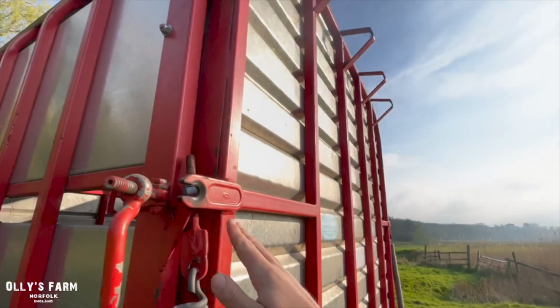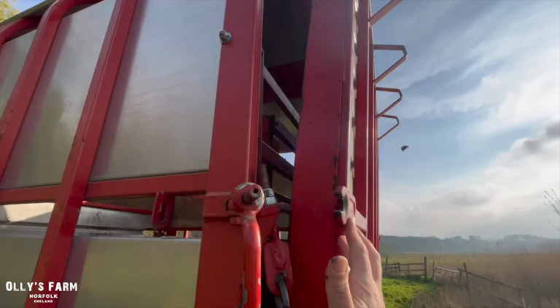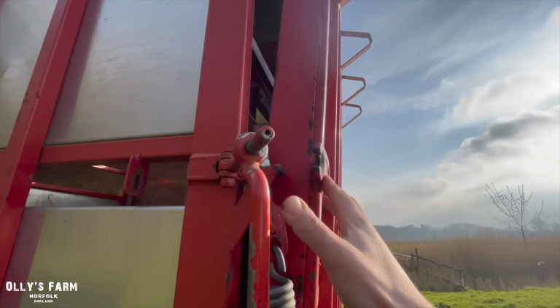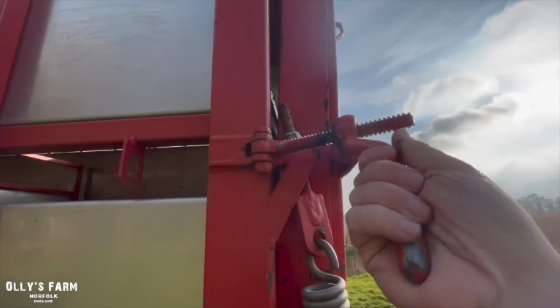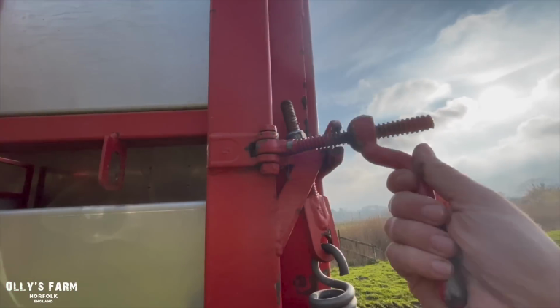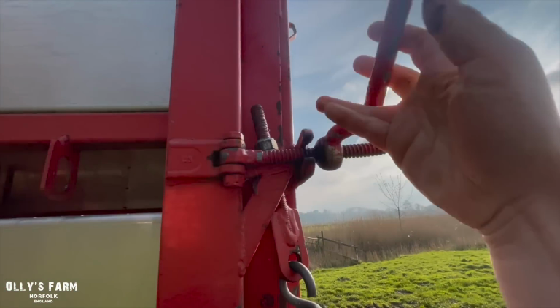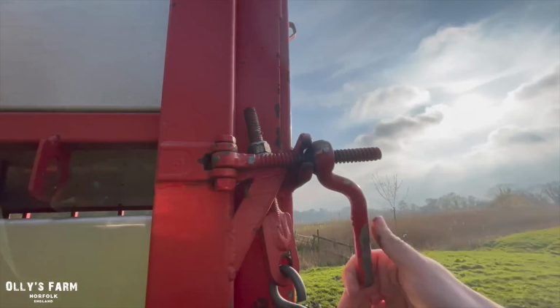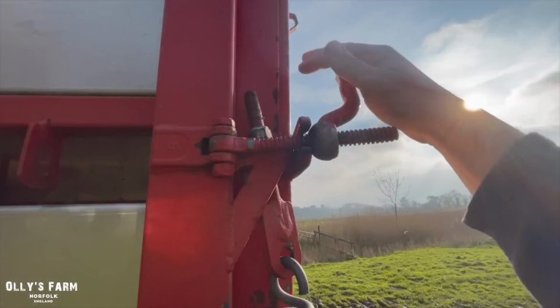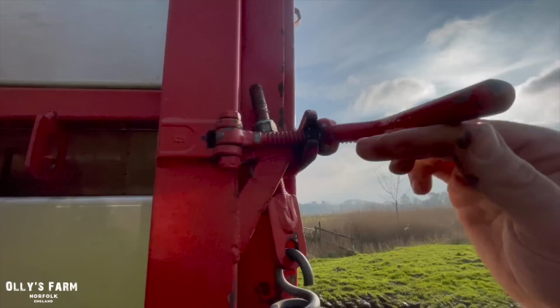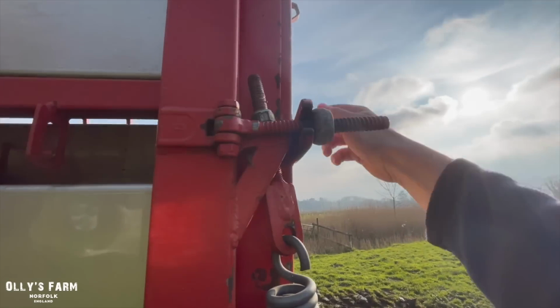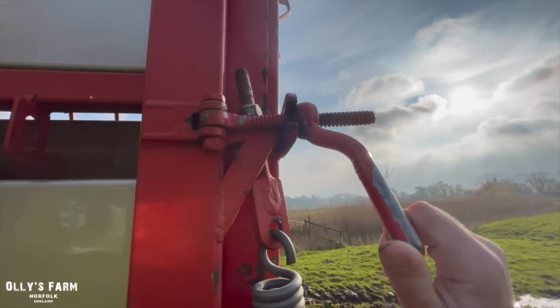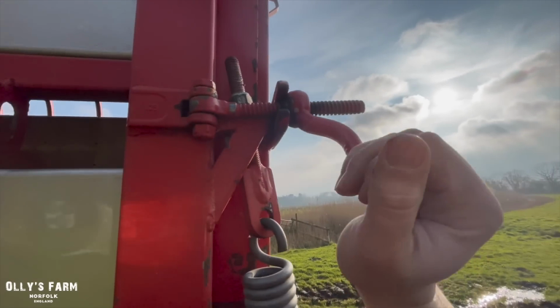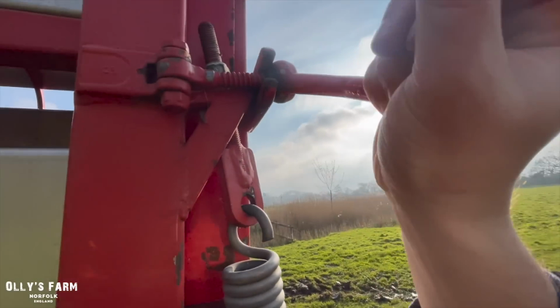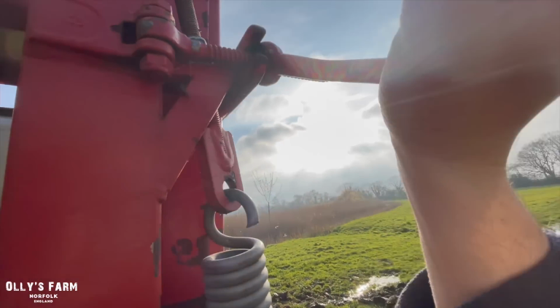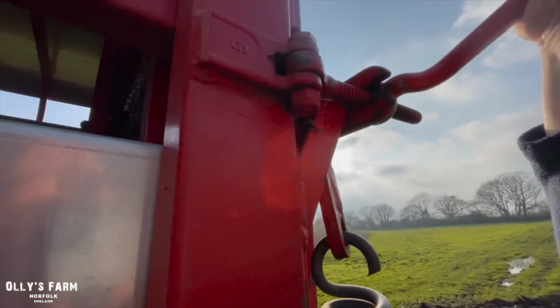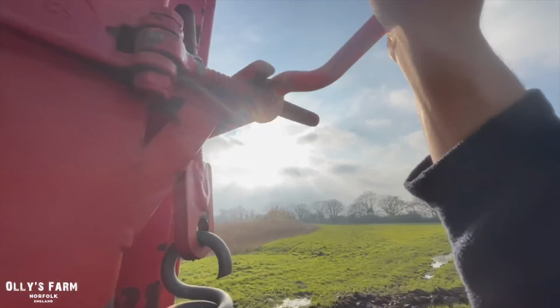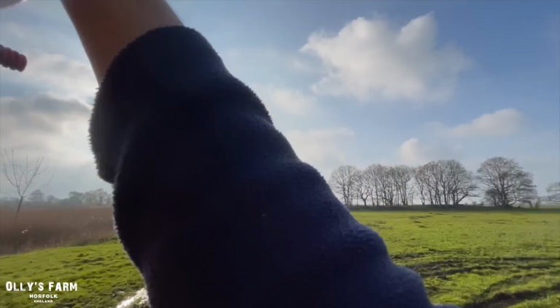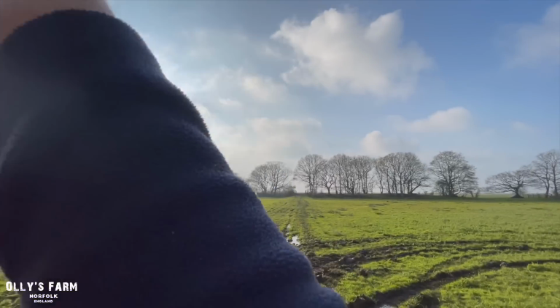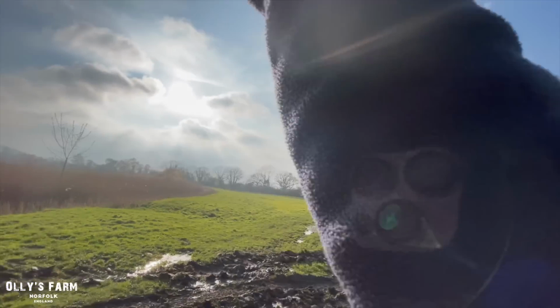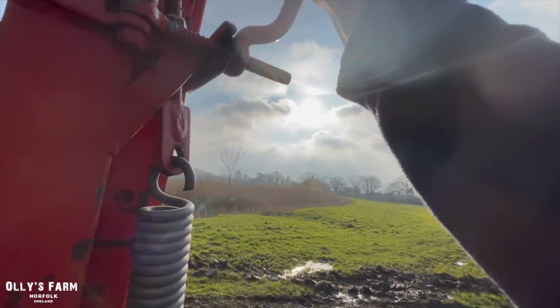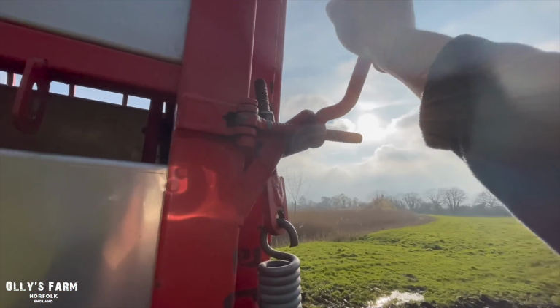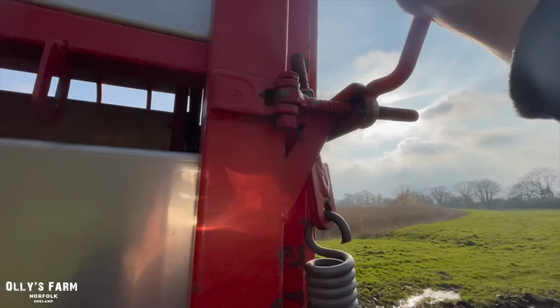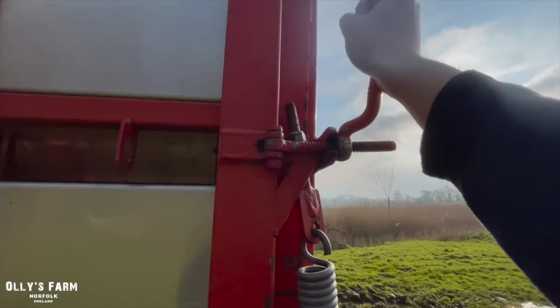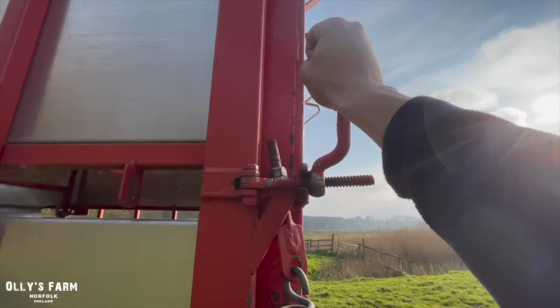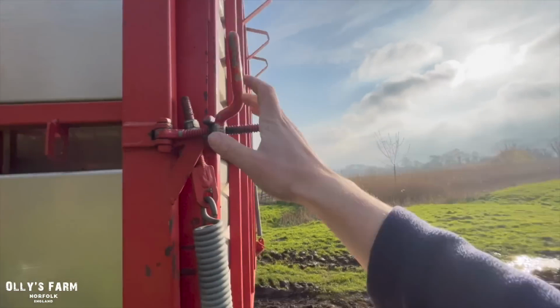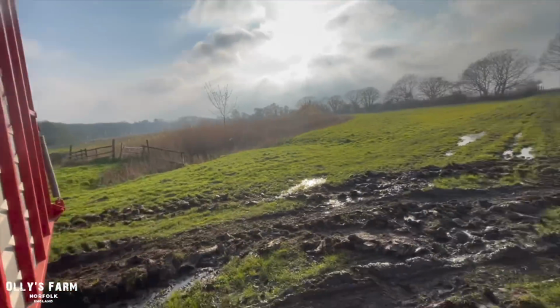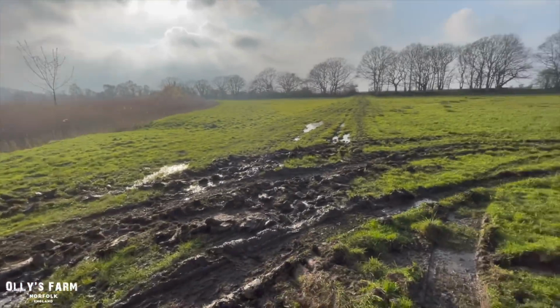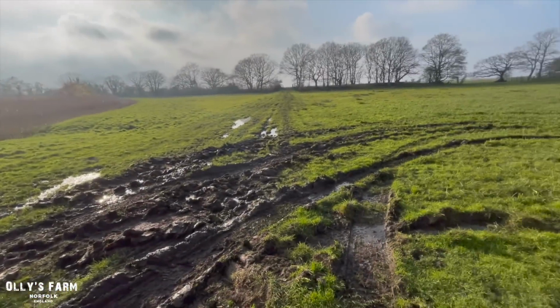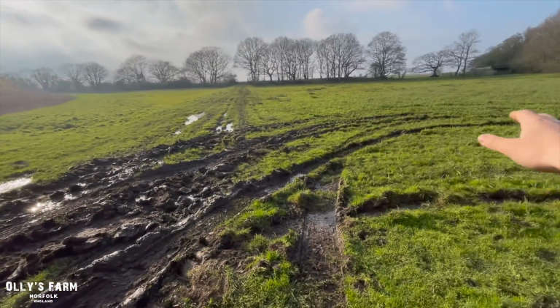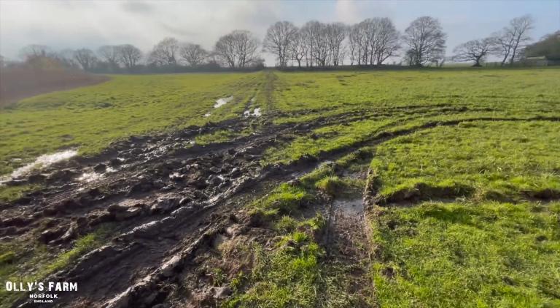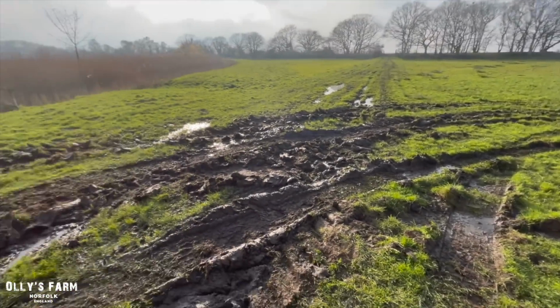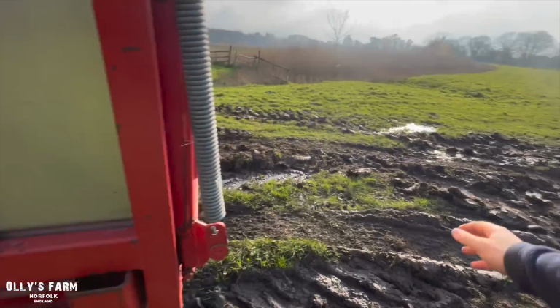I'm a bit annoyed we made a mess, but the weather is turning. This is the drop-off field, and then we've got the main marshes through there, so it is what it is. I'll chain harrow this in the summer if it's really bad.